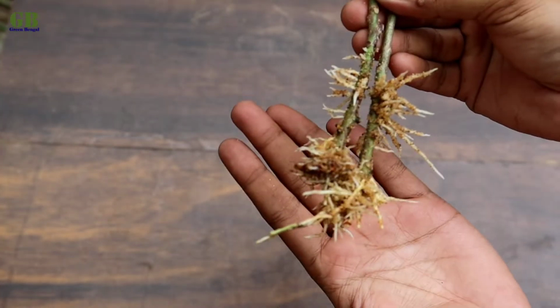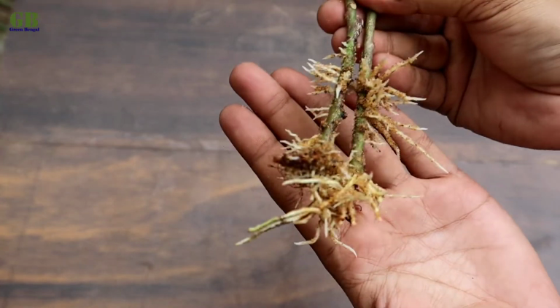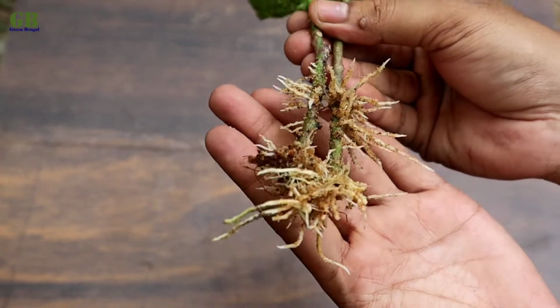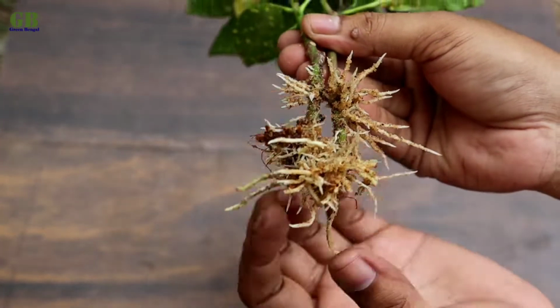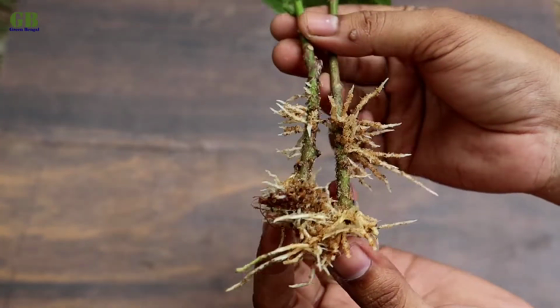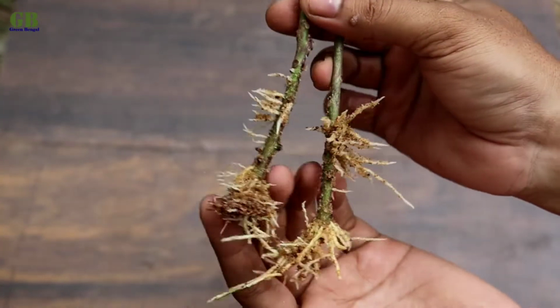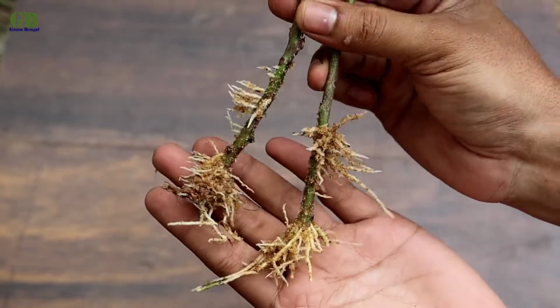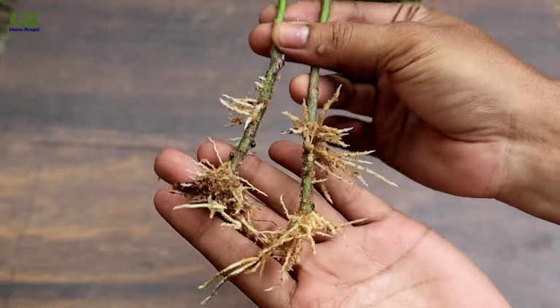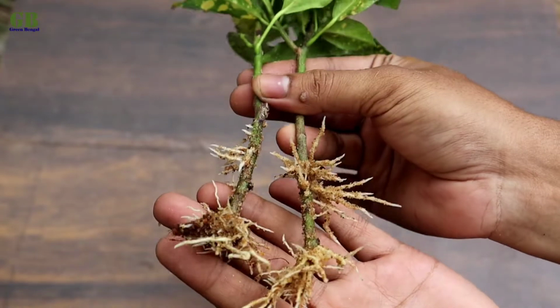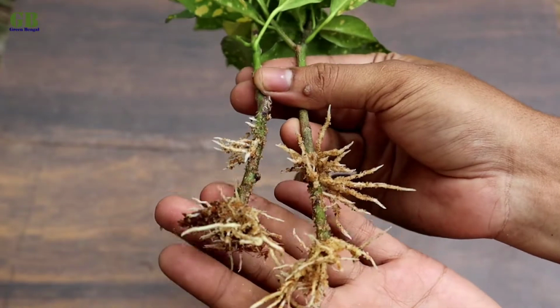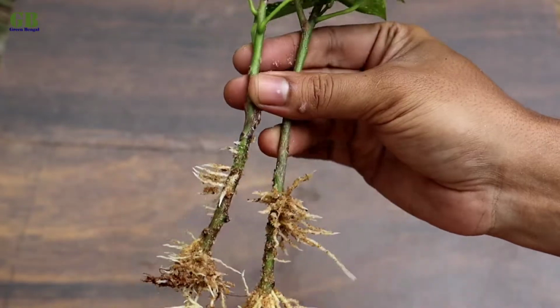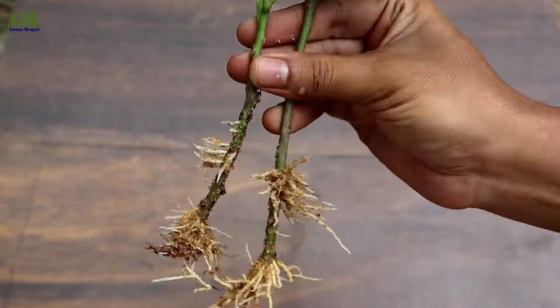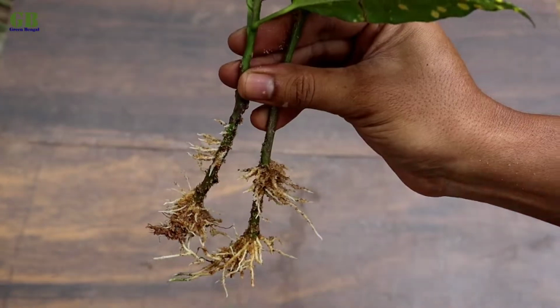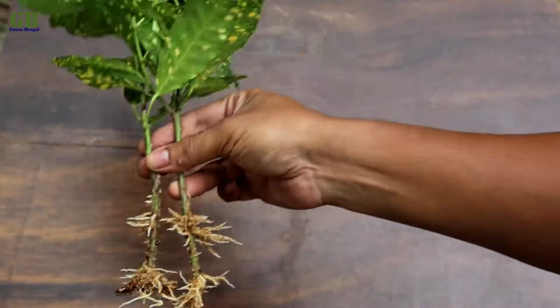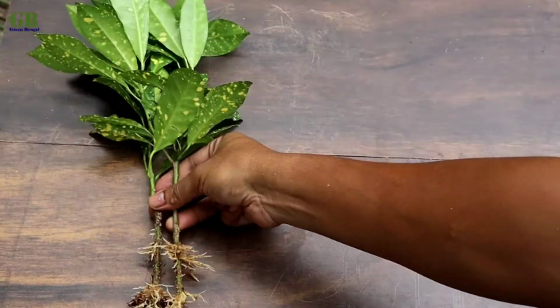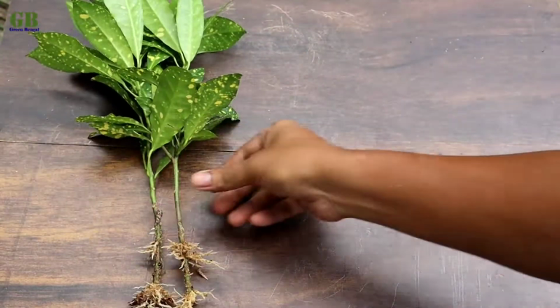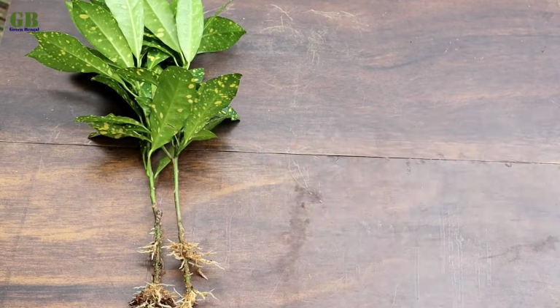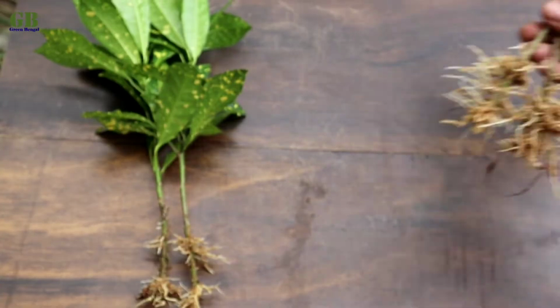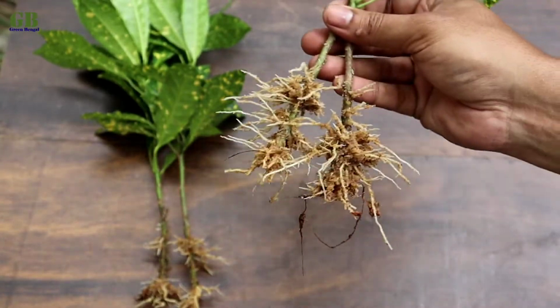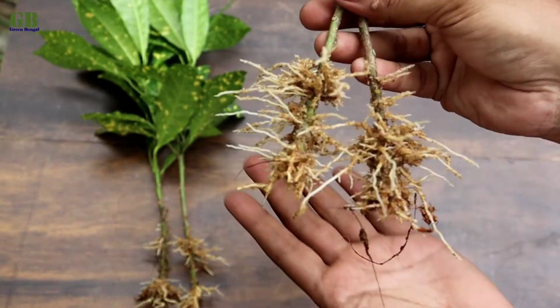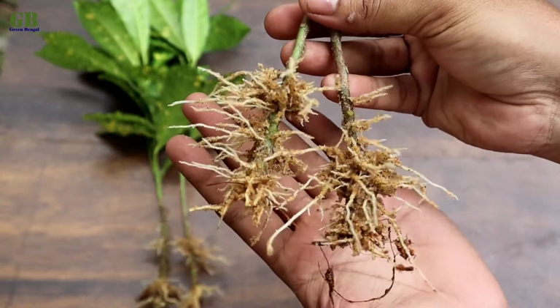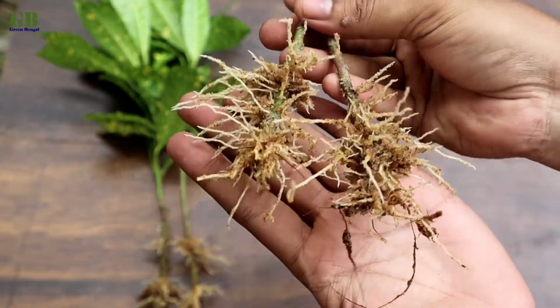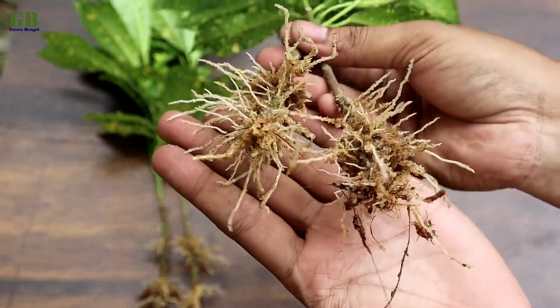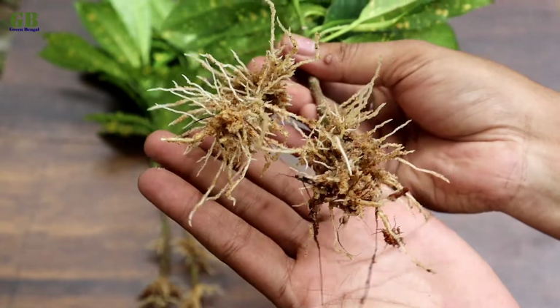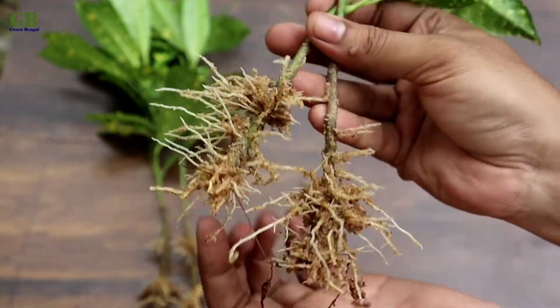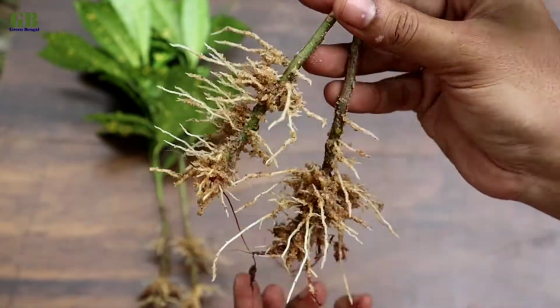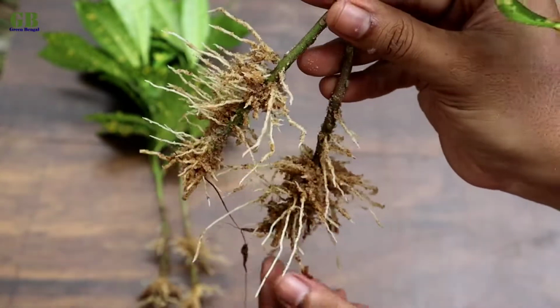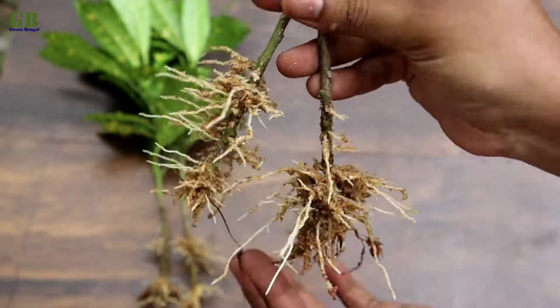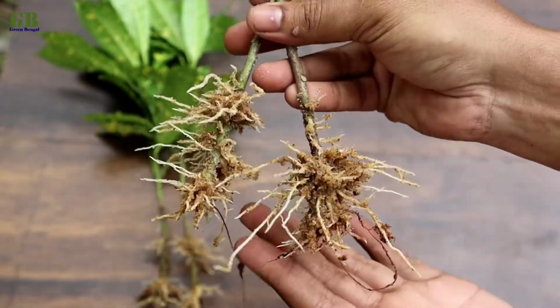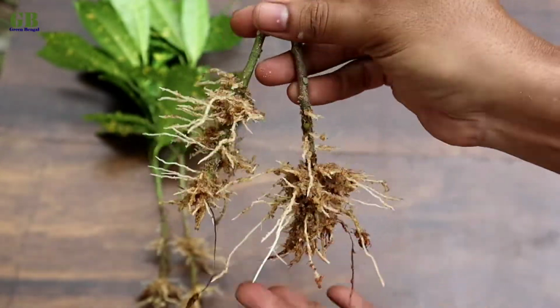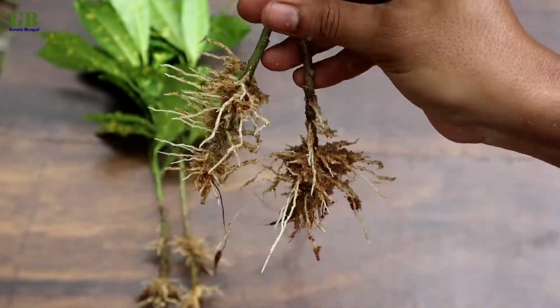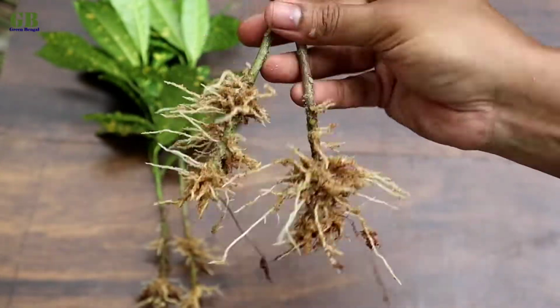Both rooting hormones are working well. But the roots from the chemical rooting hormone are a little bit better developed than from the natural rooting hormone. So the winner is chemical rooting hormone.